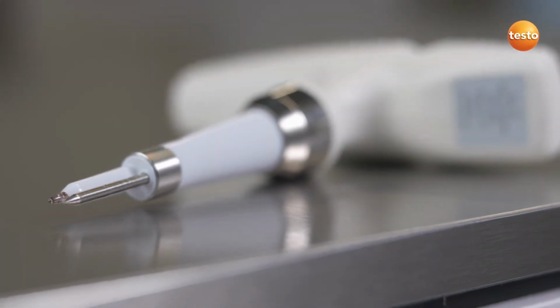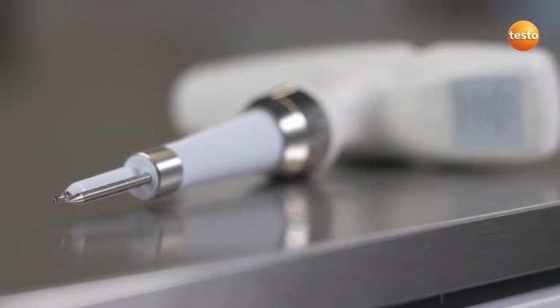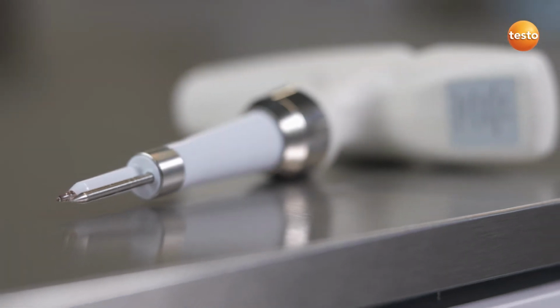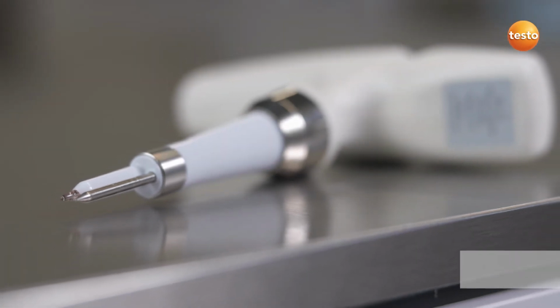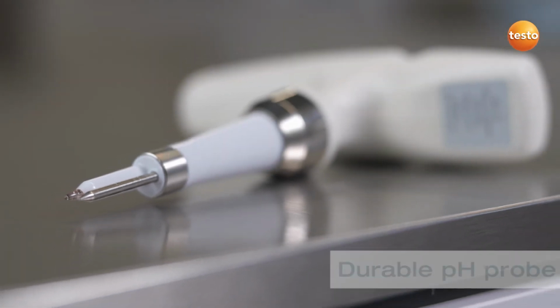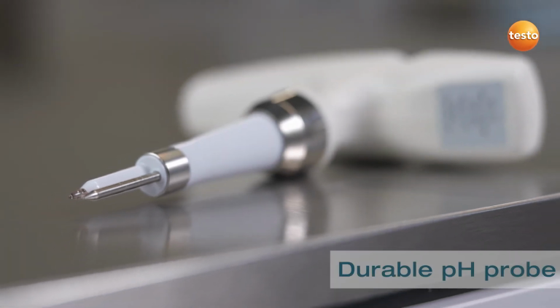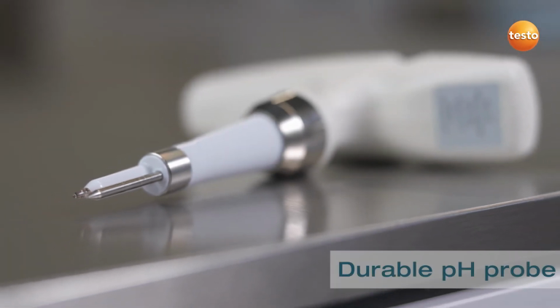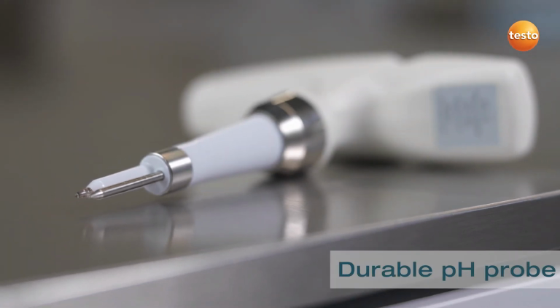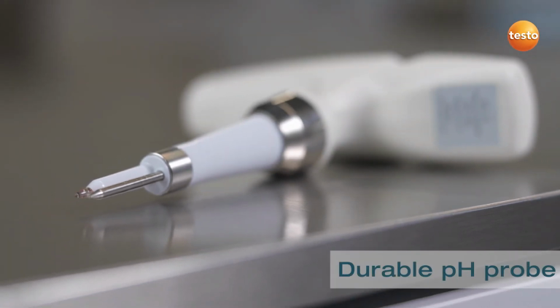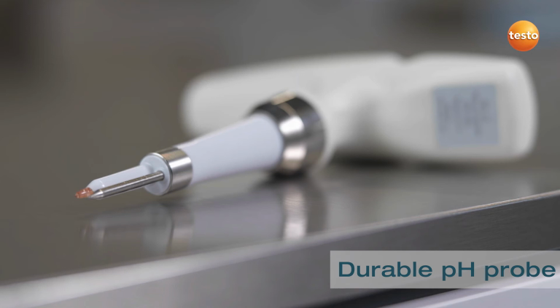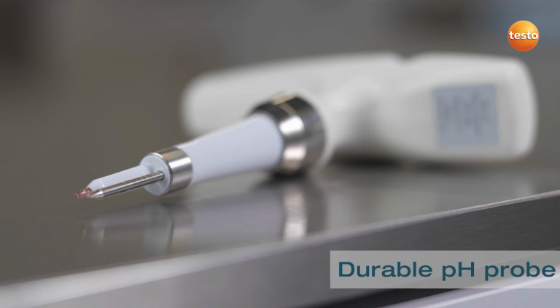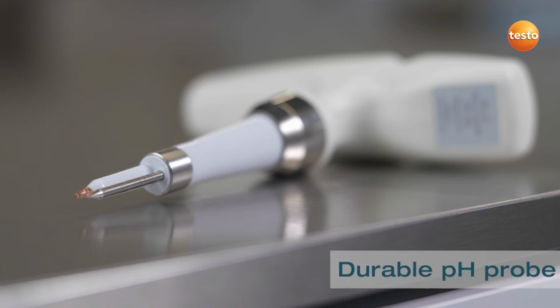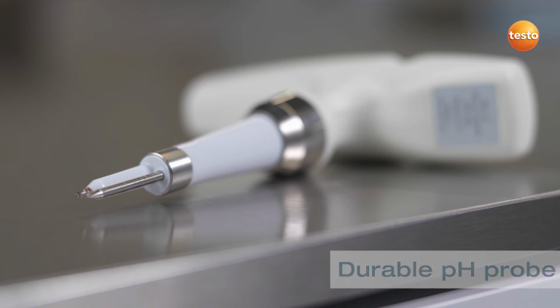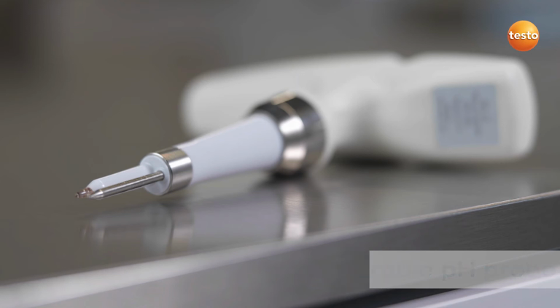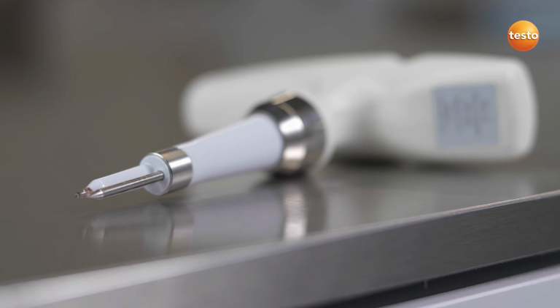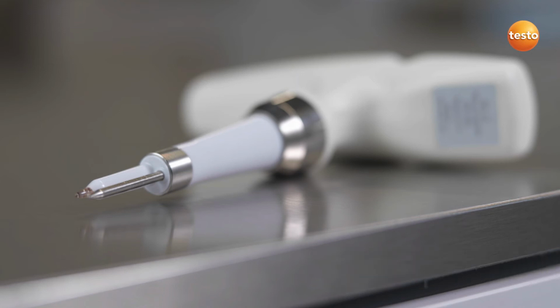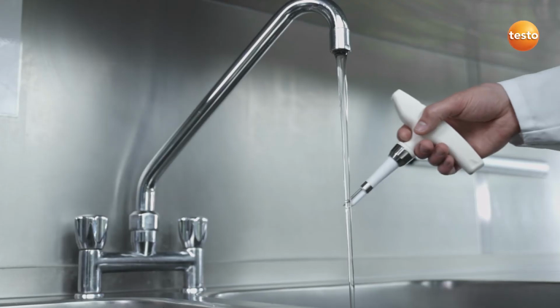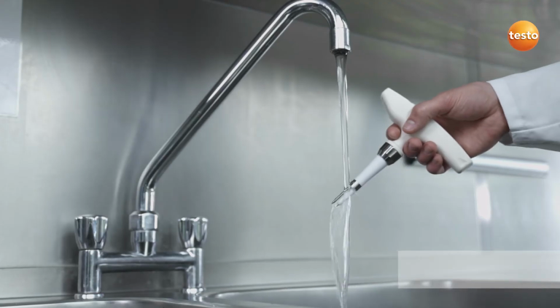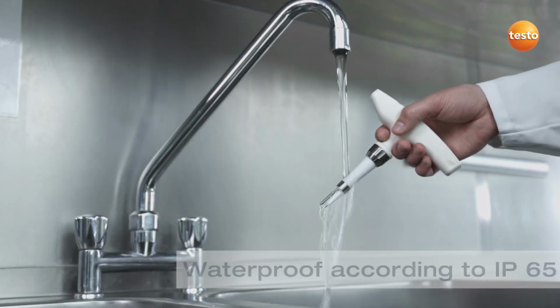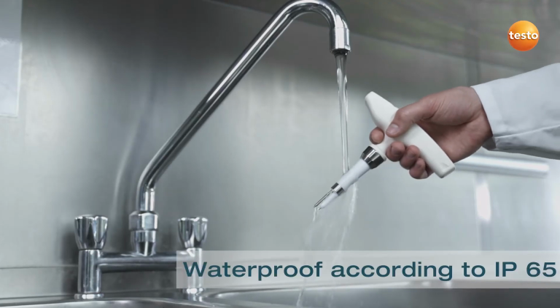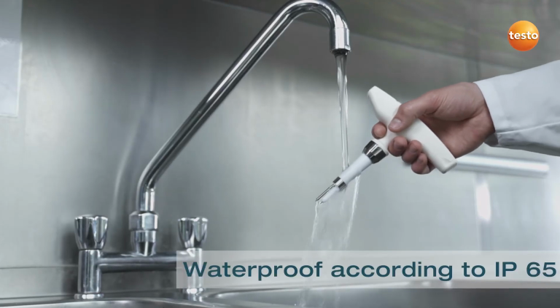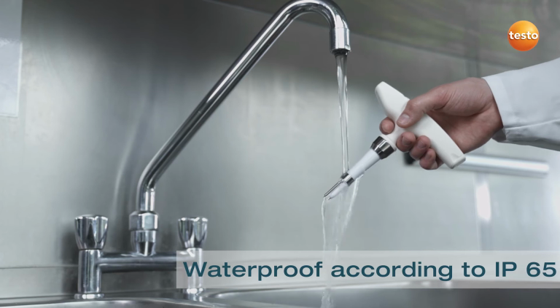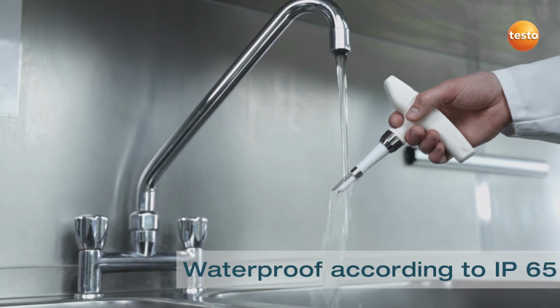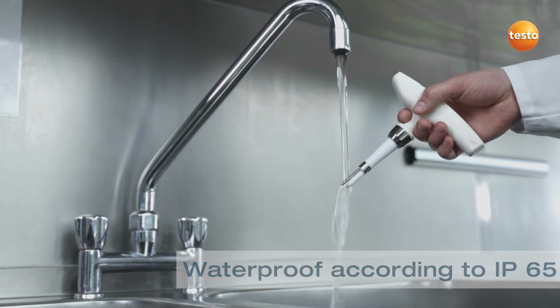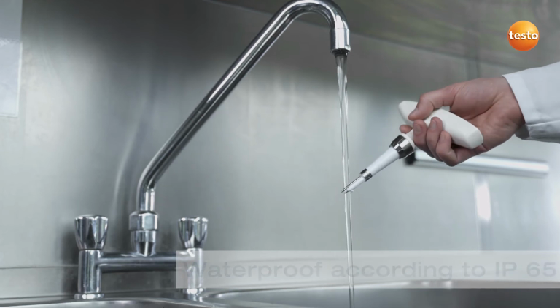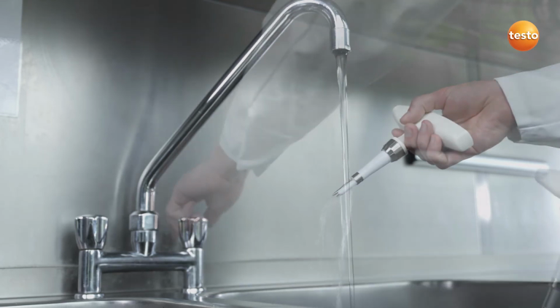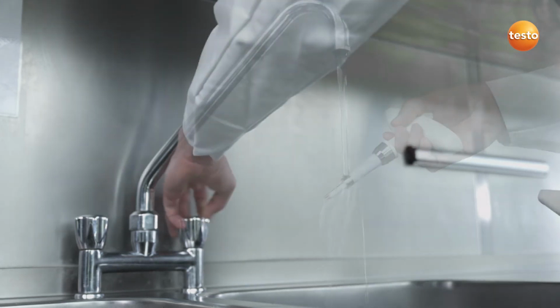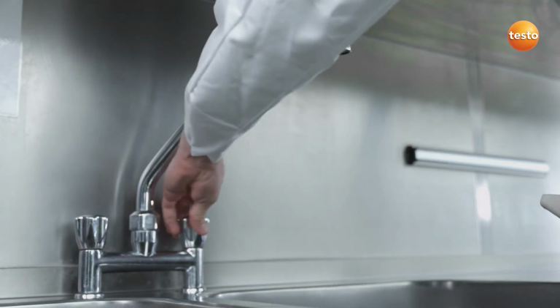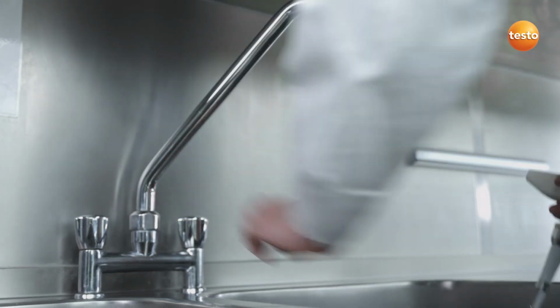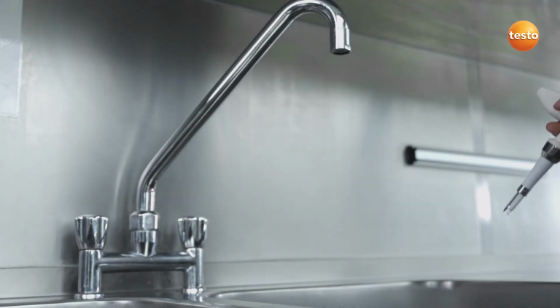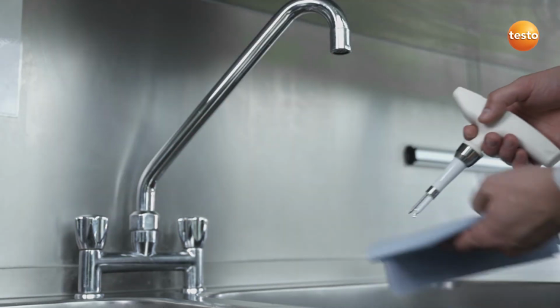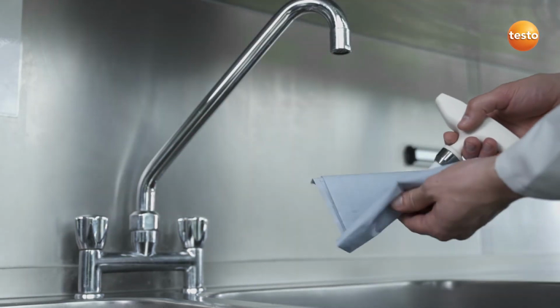The gel electrolyte ensures that the integrated pH probe is maintenance-free, leak-proof and insensitive to dirt. After the measurement, the combi probe can be cleaned without any problems under running water.